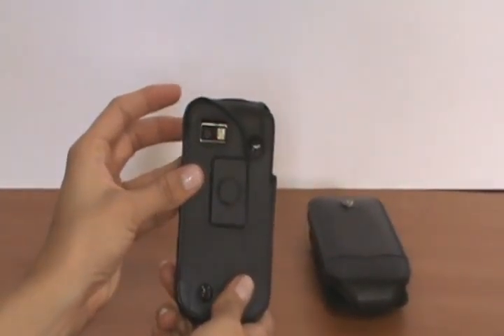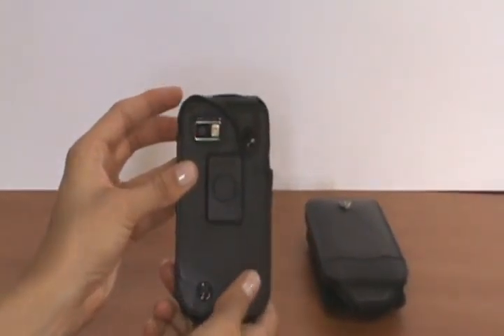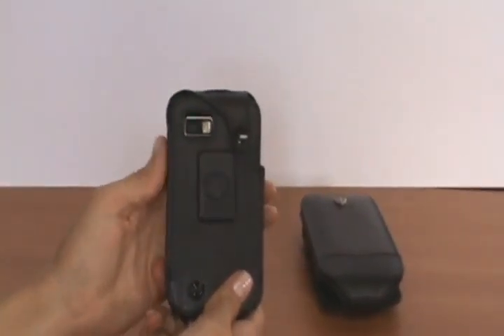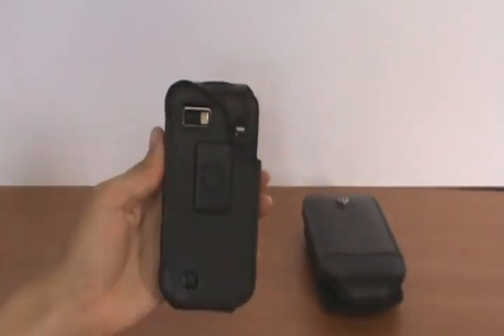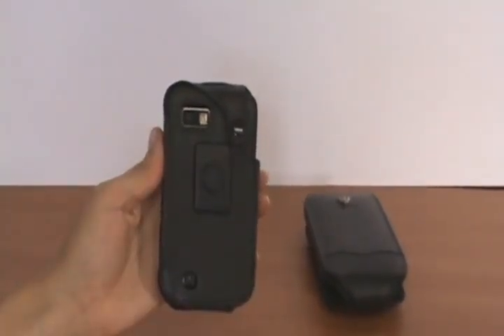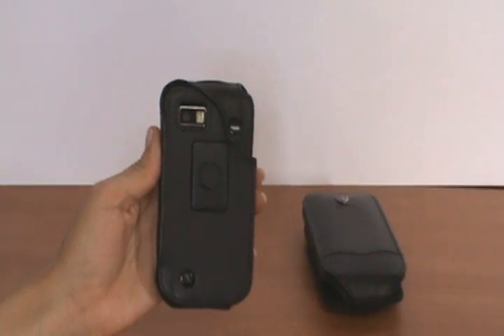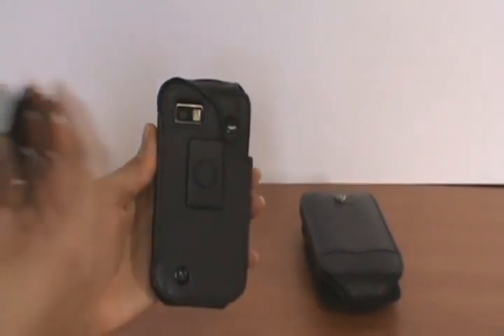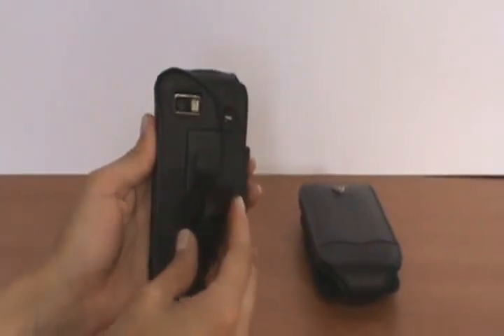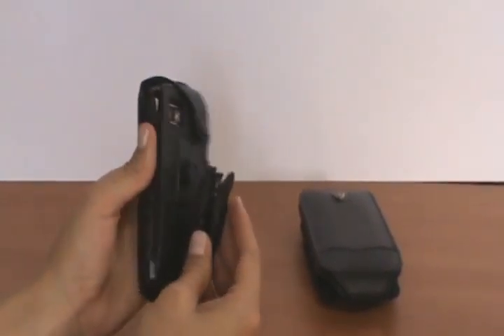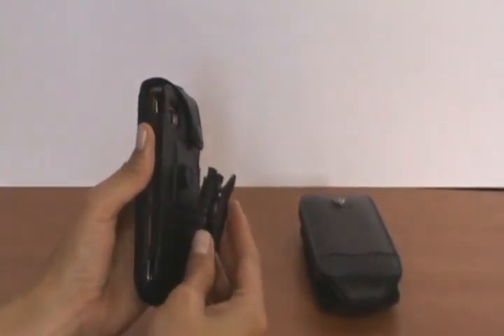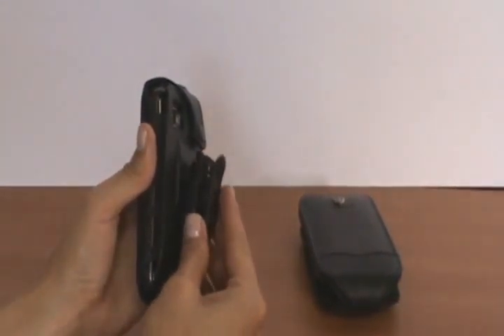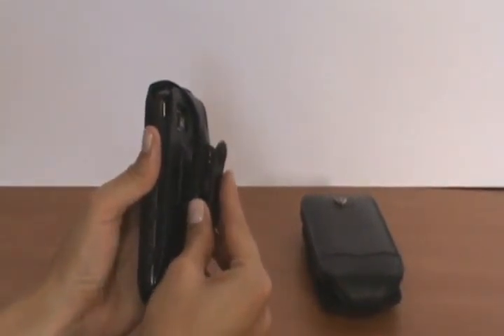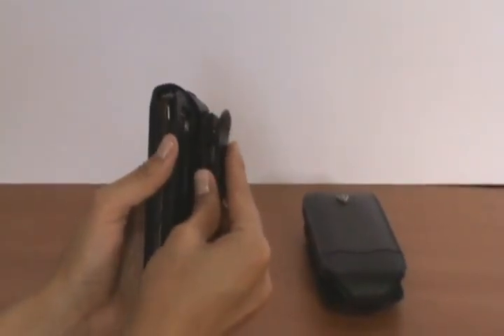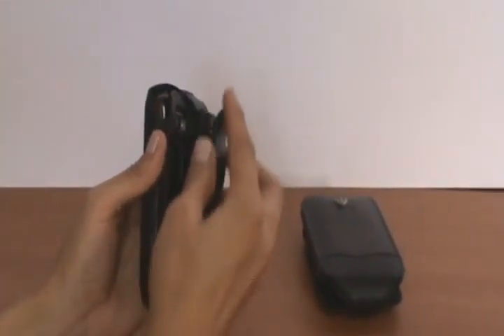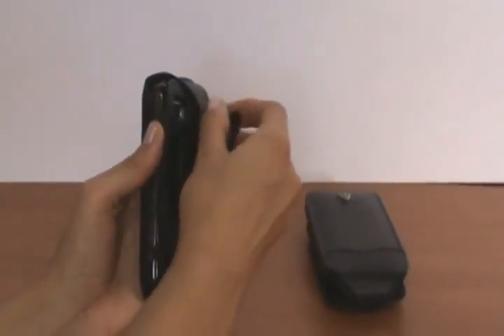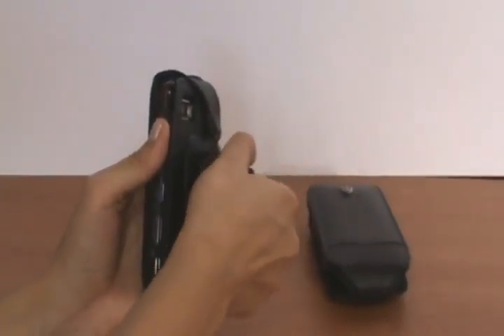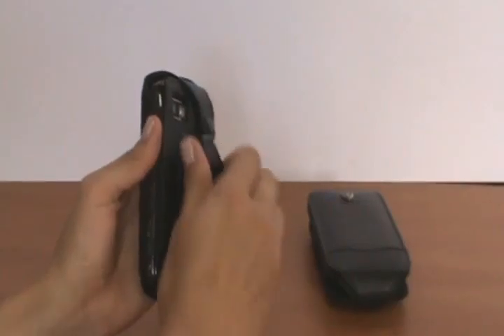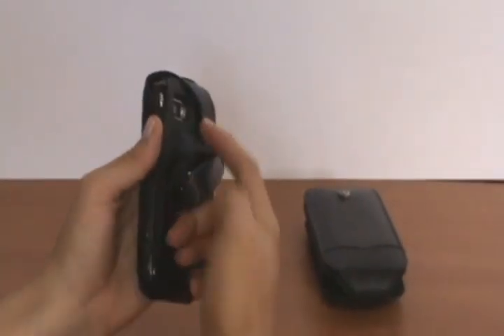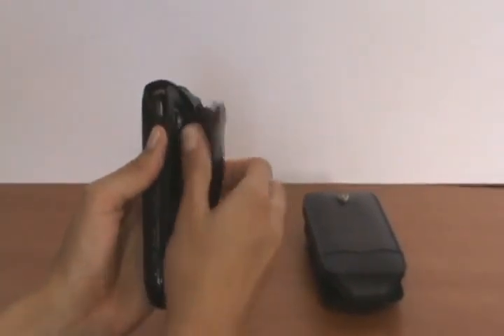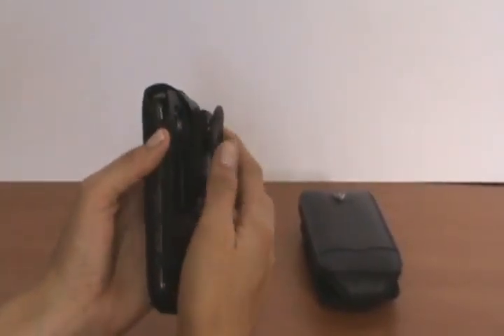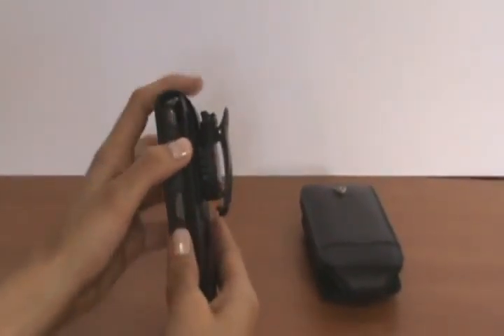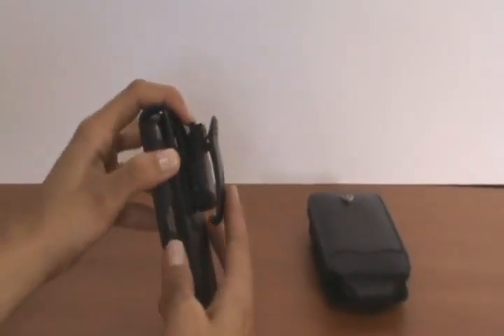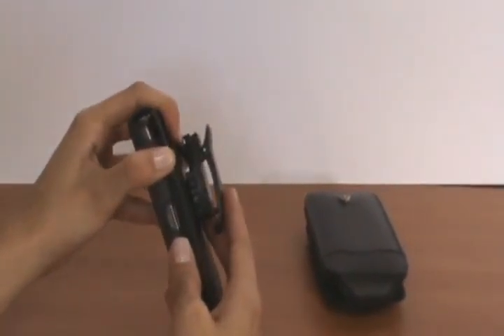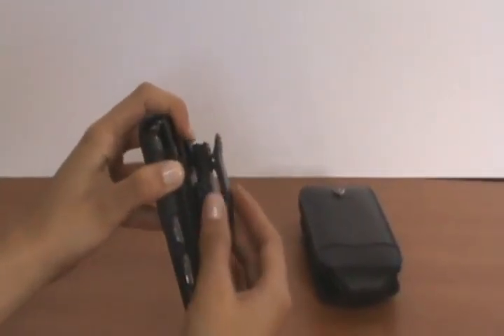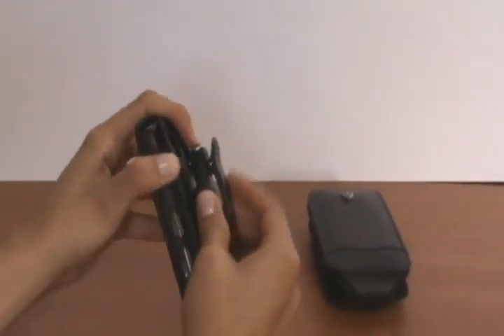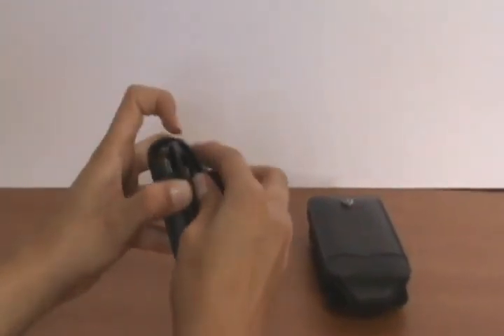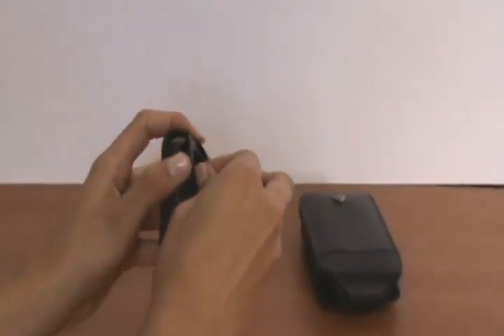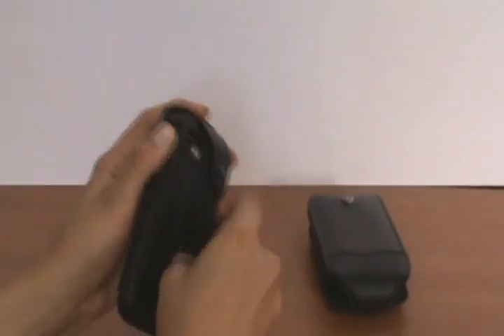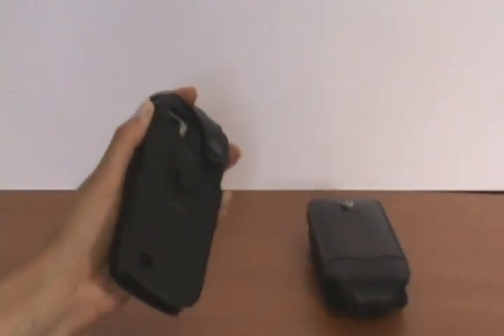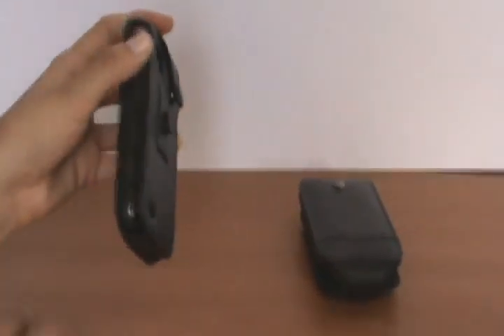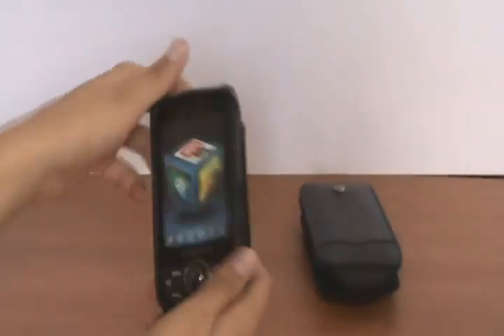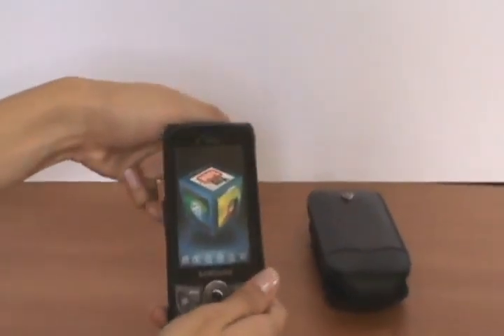This case comes with a low profile ratchet clip. You just slide it in, and it ratchets easily, and then you push the button on the top and it comes right off. We do have other clips available as well.